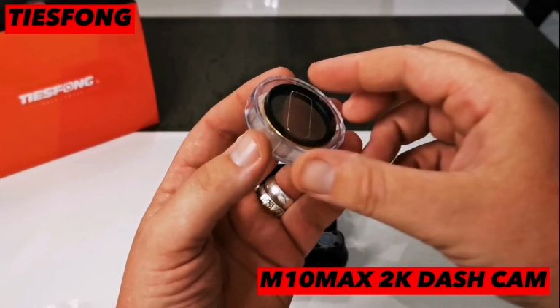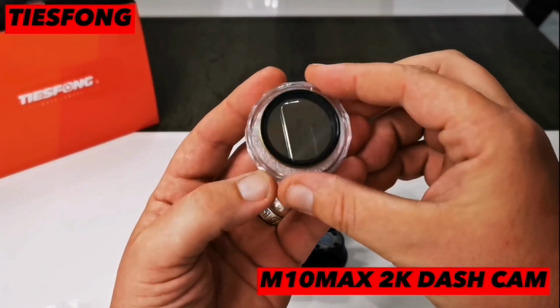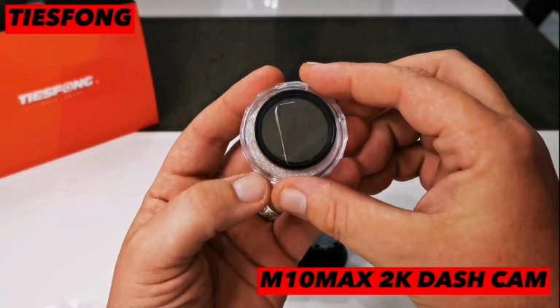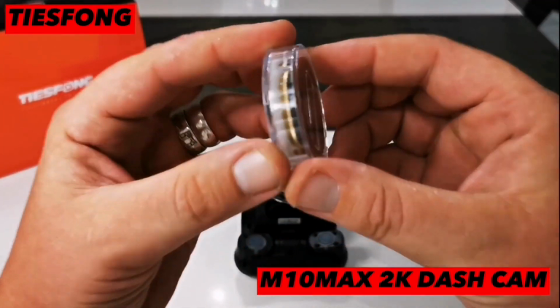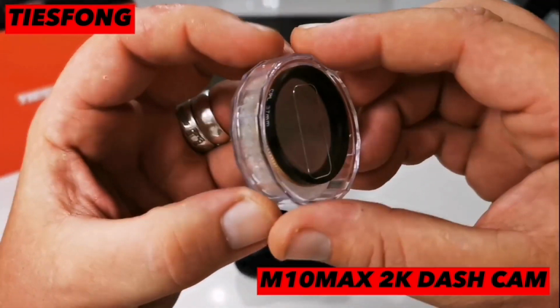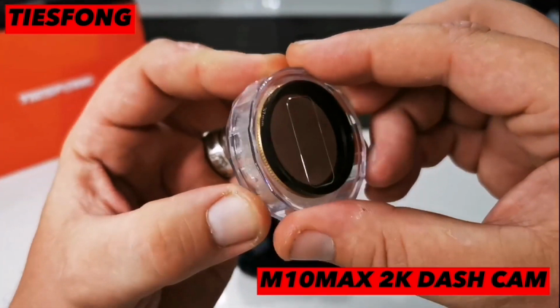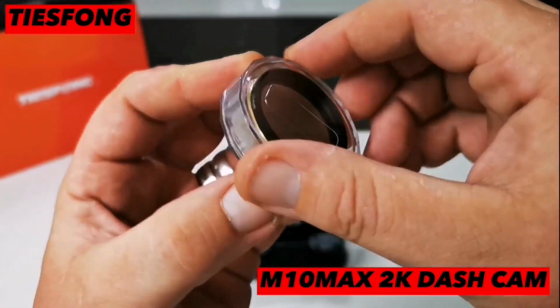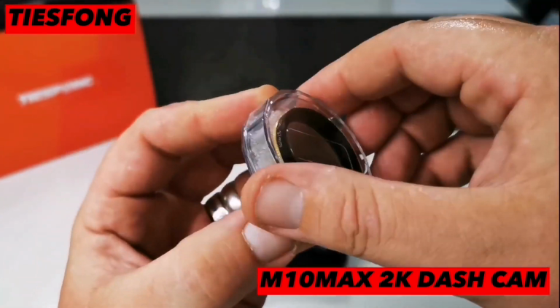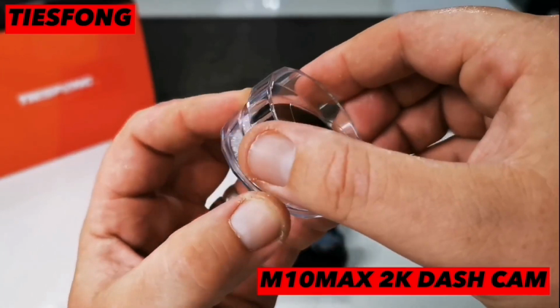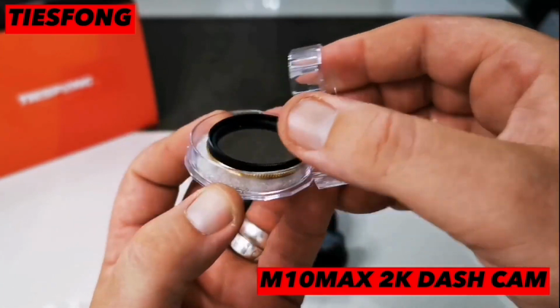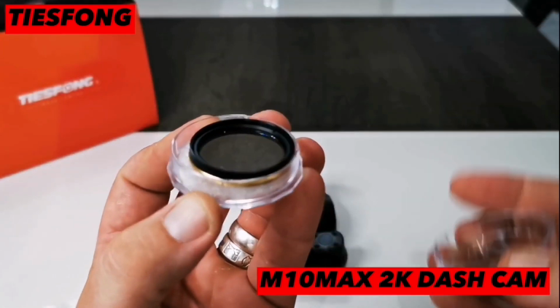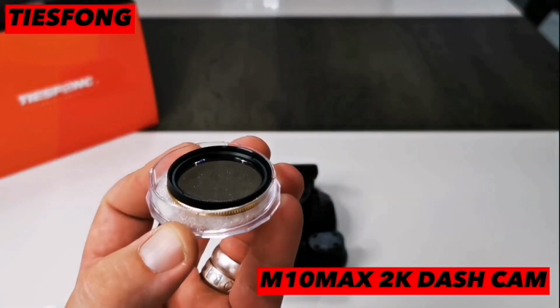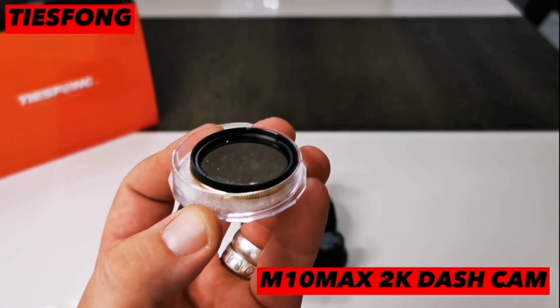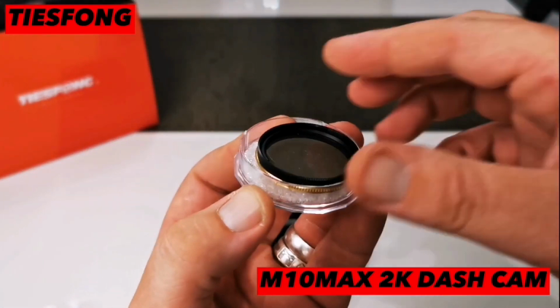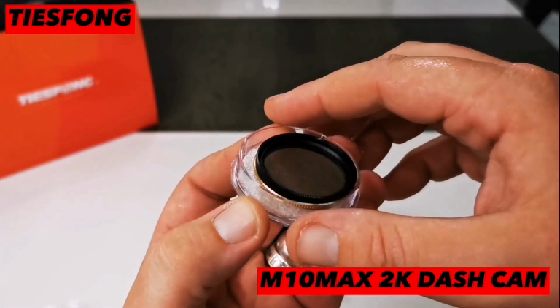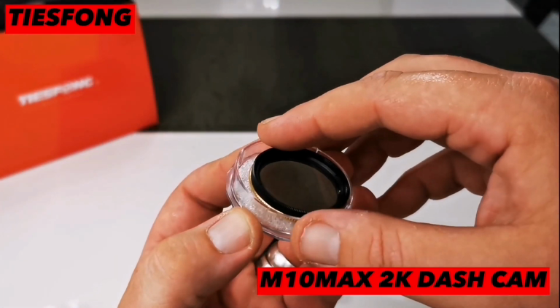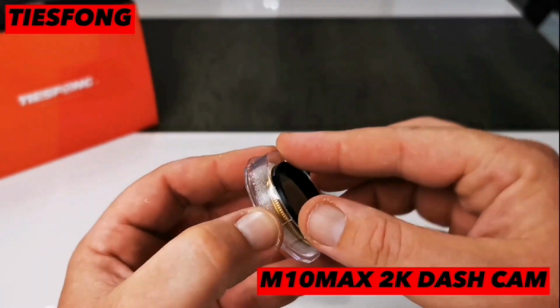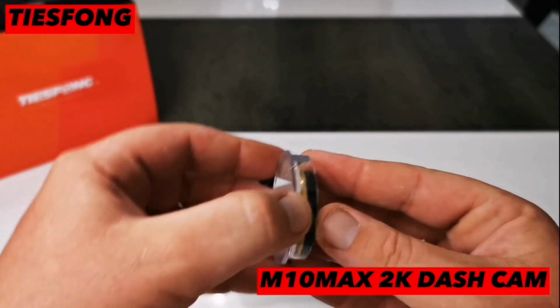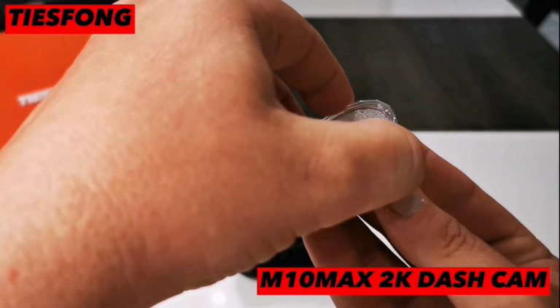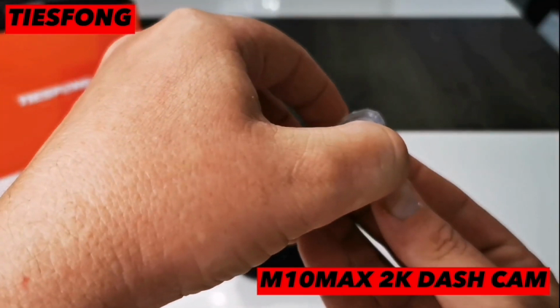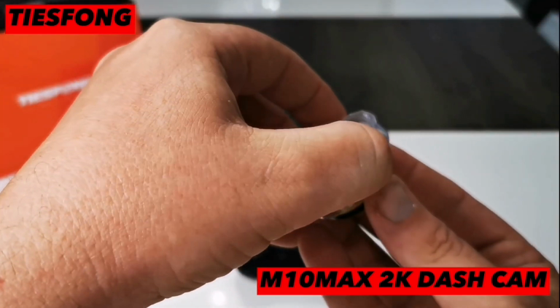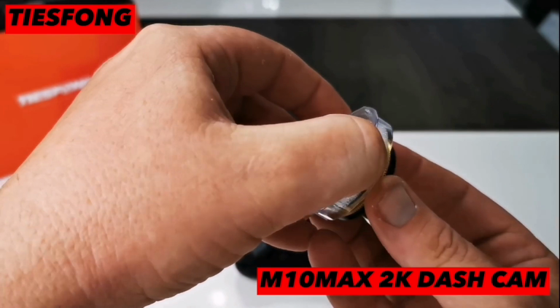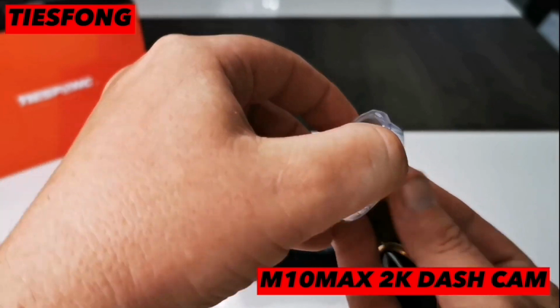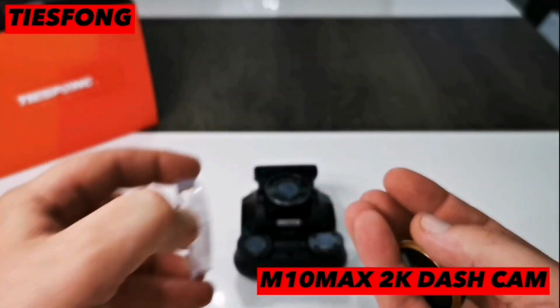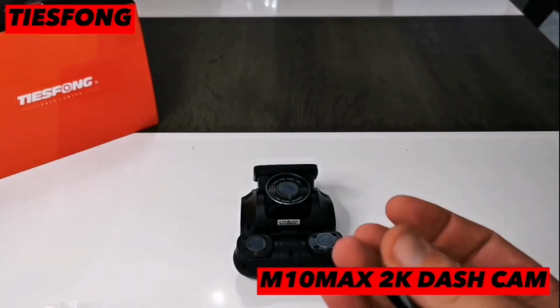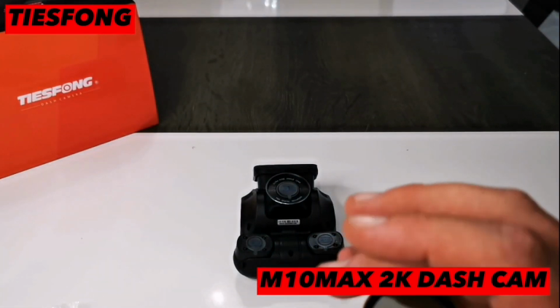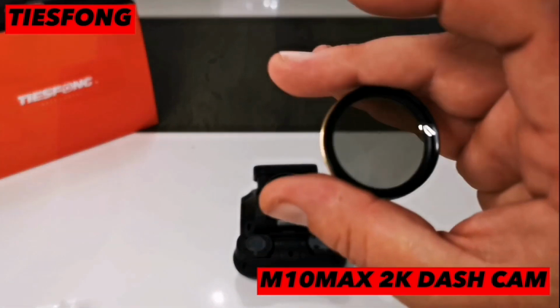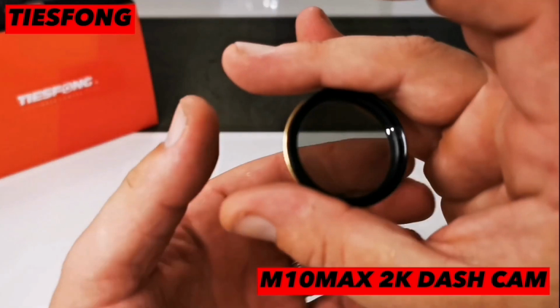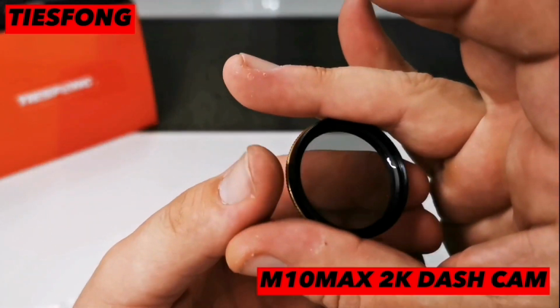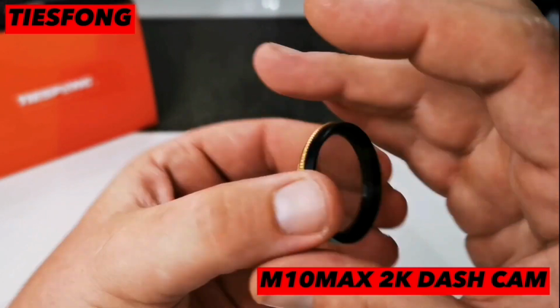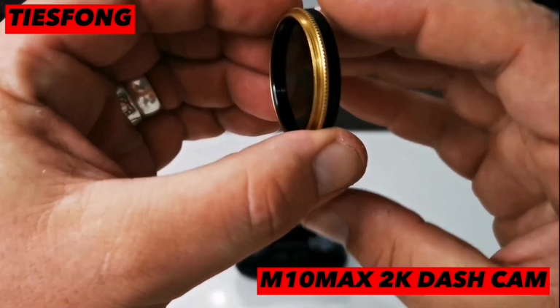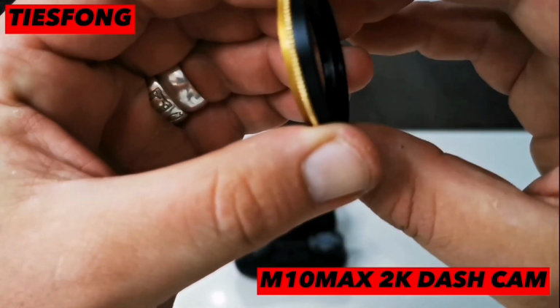And now back to the CPL filter. This attachment is for the front facing camera and is used to help reduce glare and reflection on the windscreen, making for a clearer image.